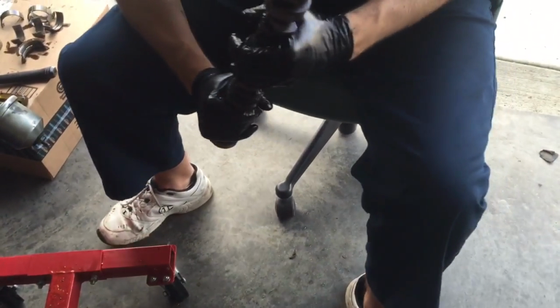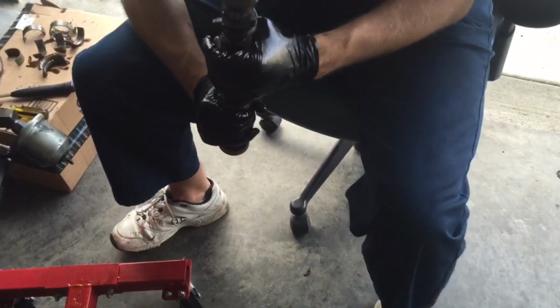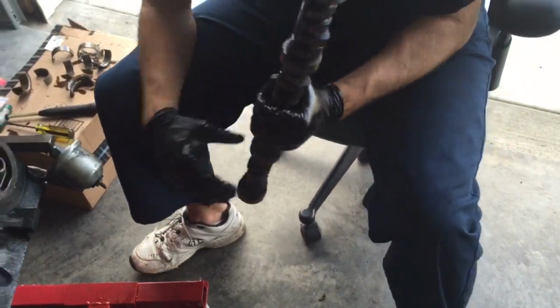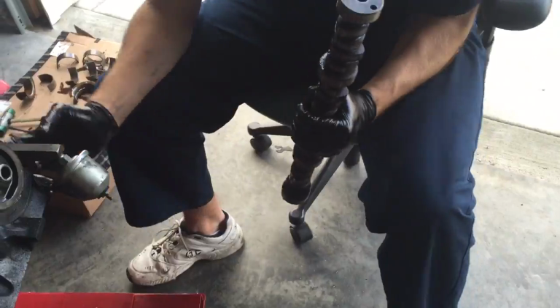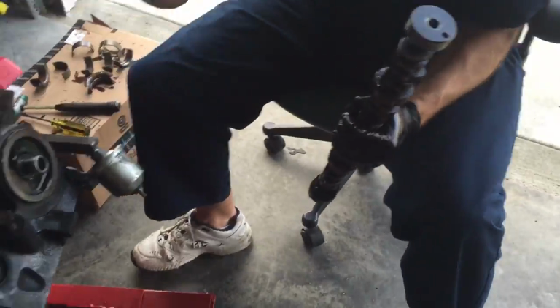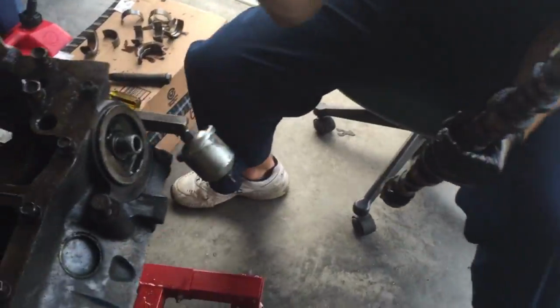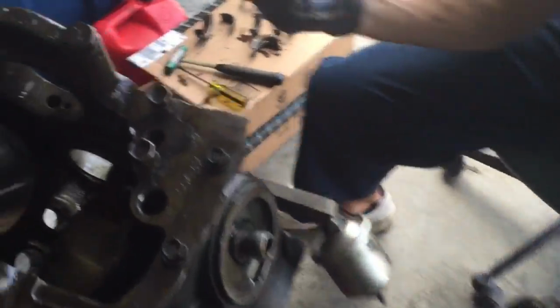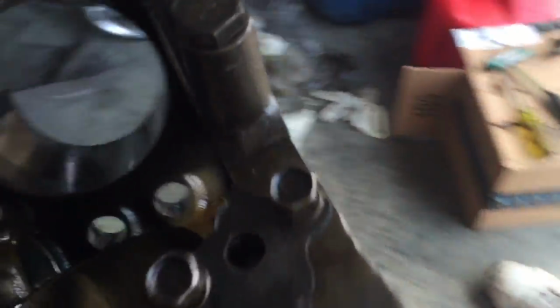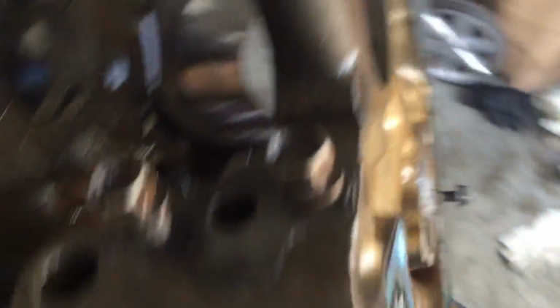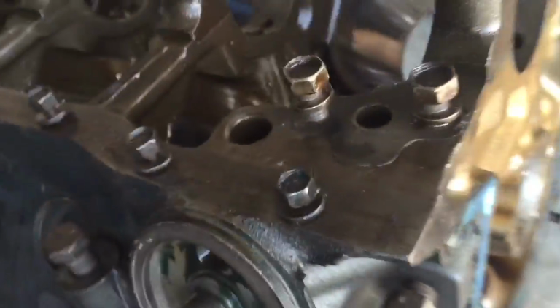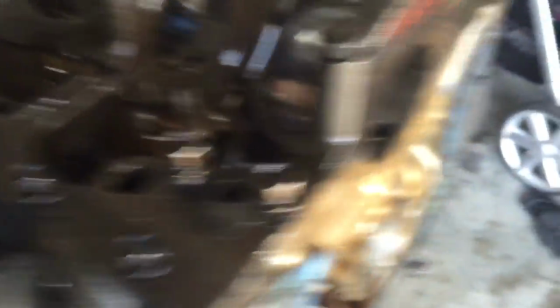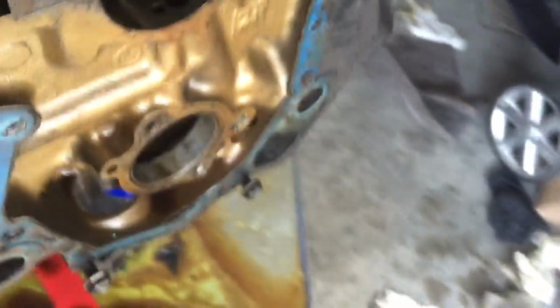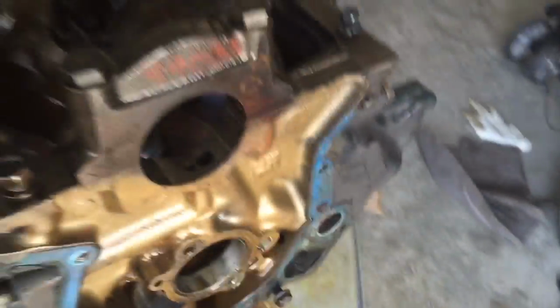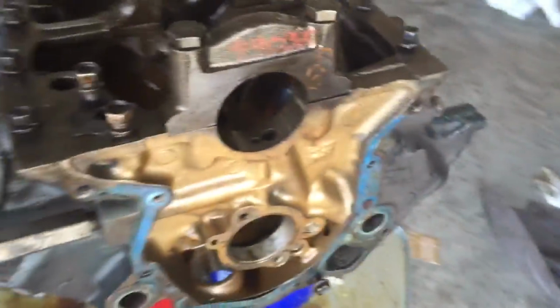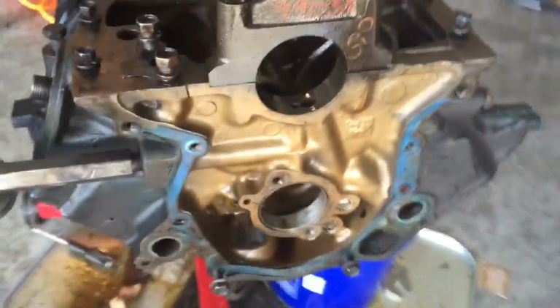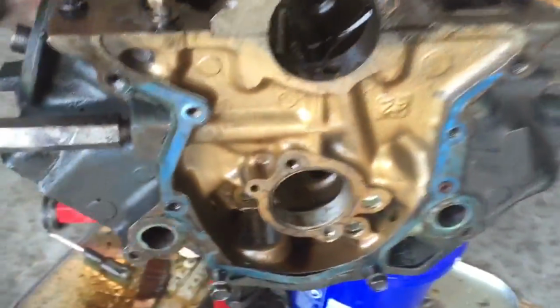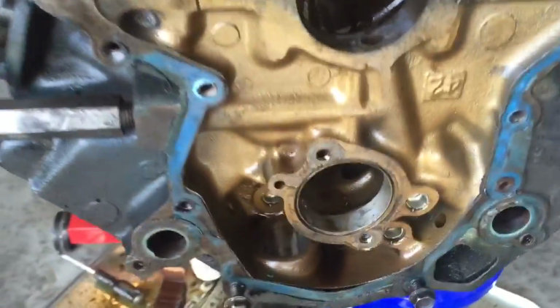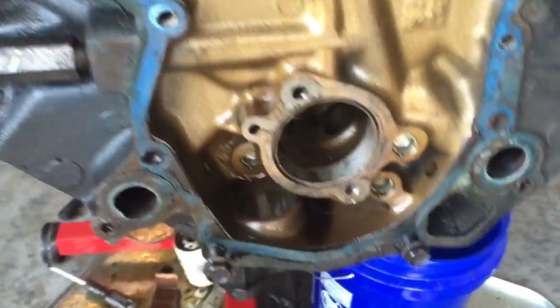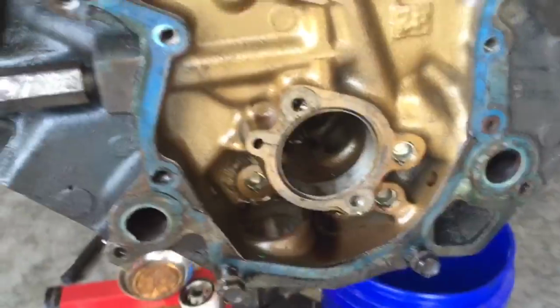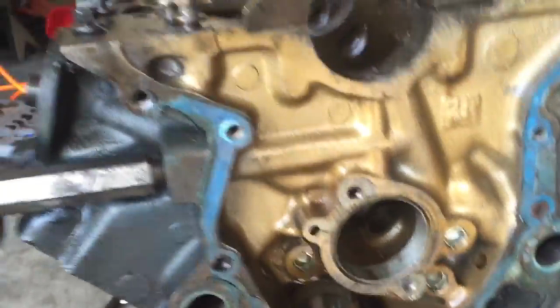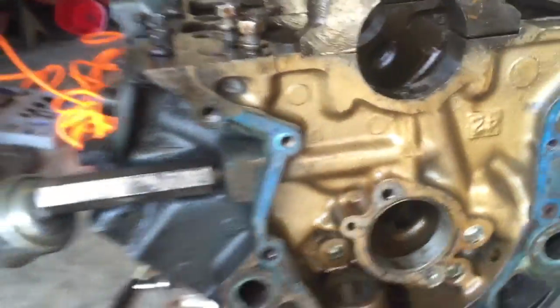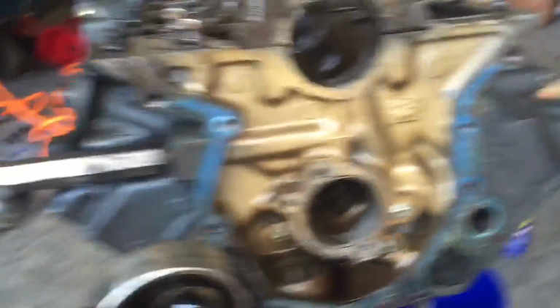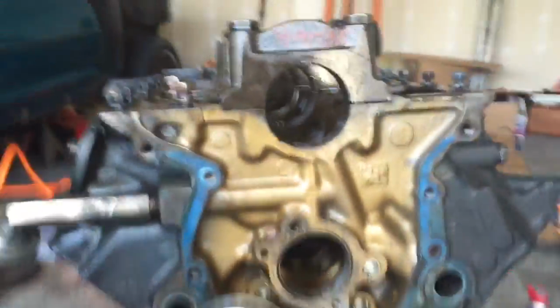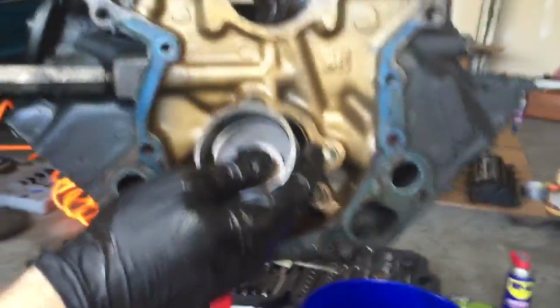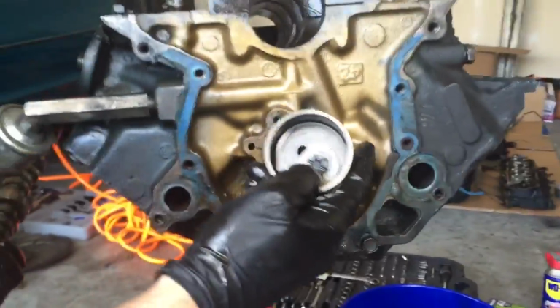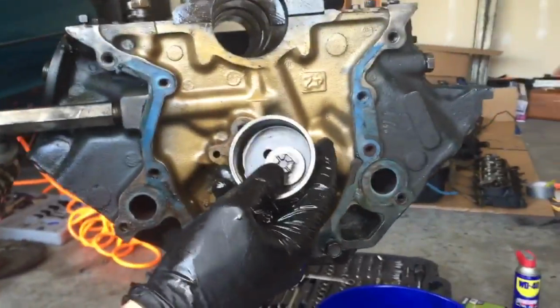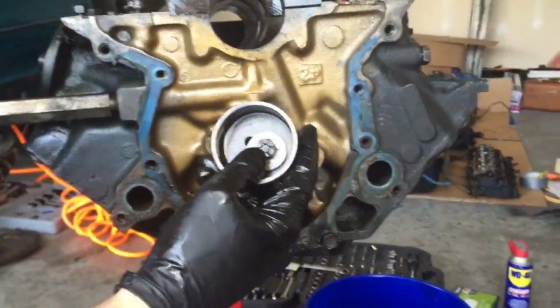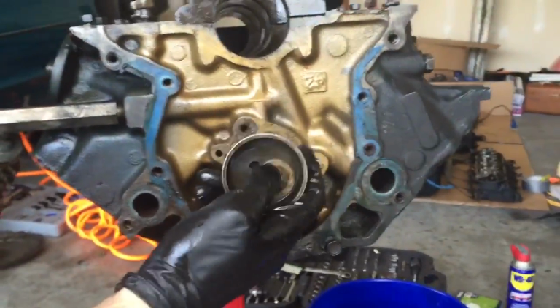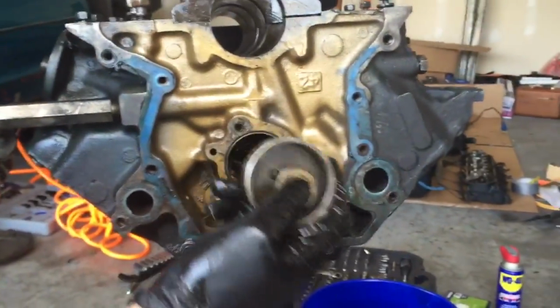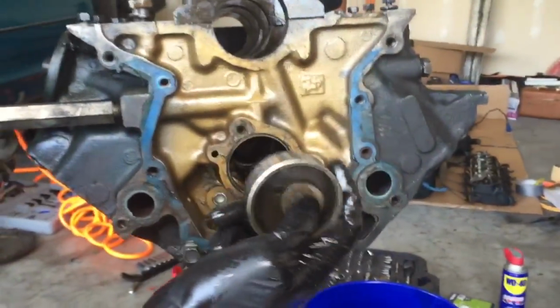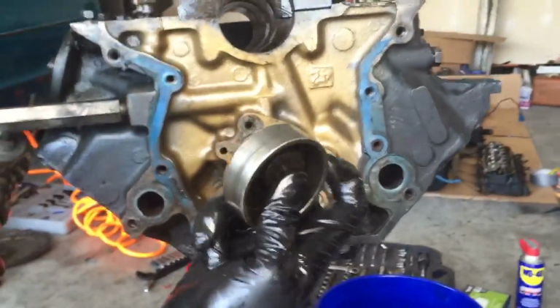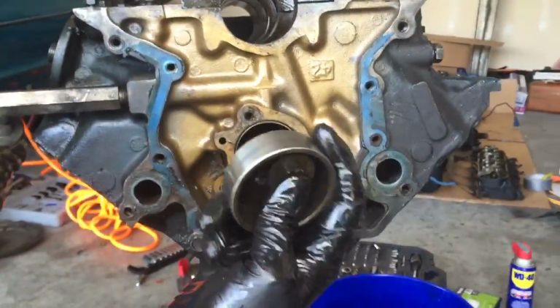So as you come to the front, come around here — there you go. The first thing you're going to have to remove is this component on there. Just take that bolt off, this comes right off.